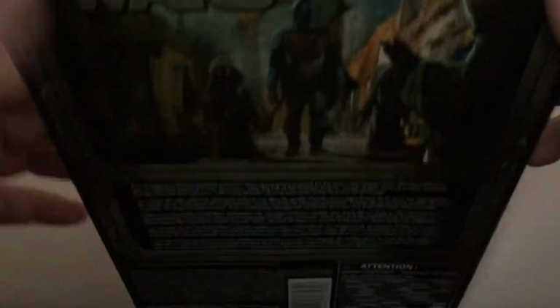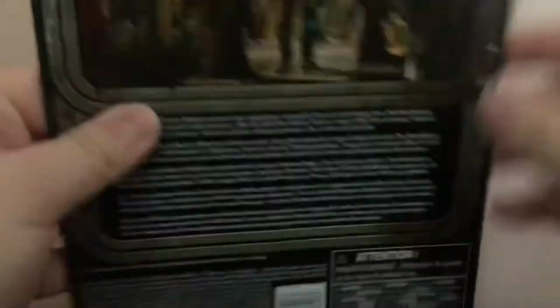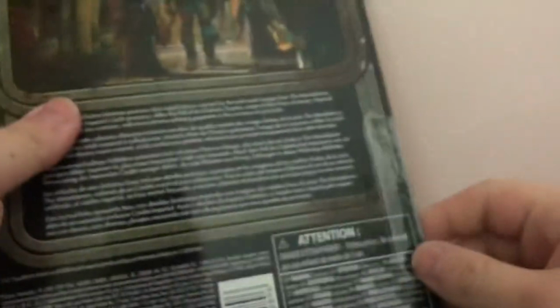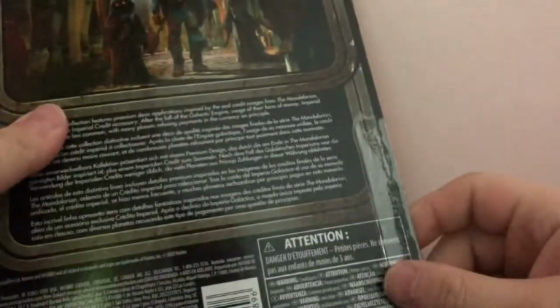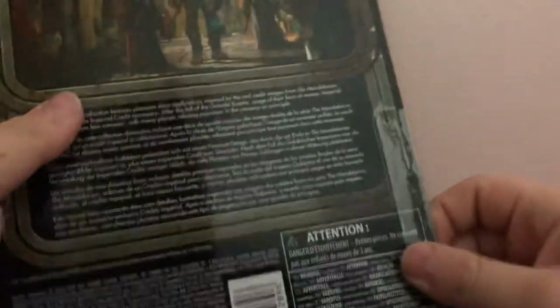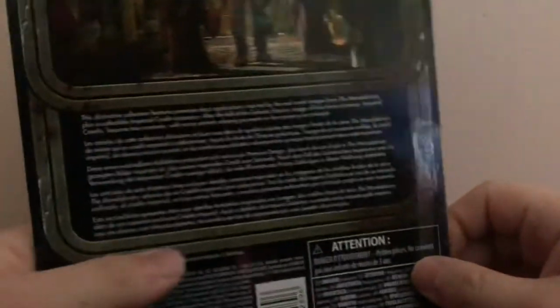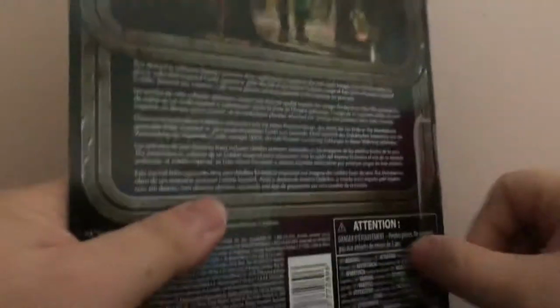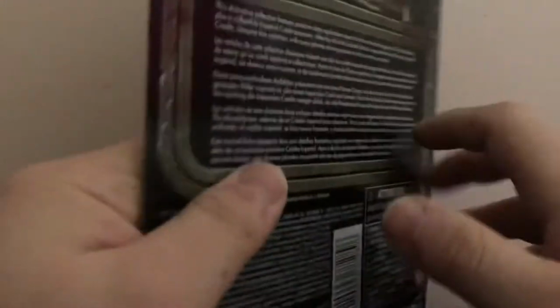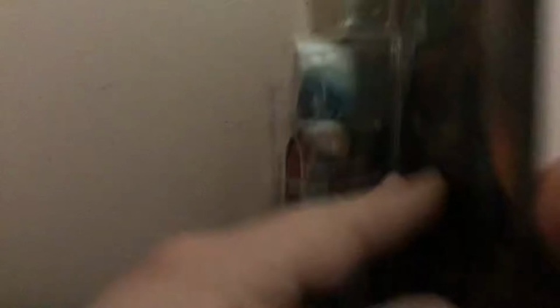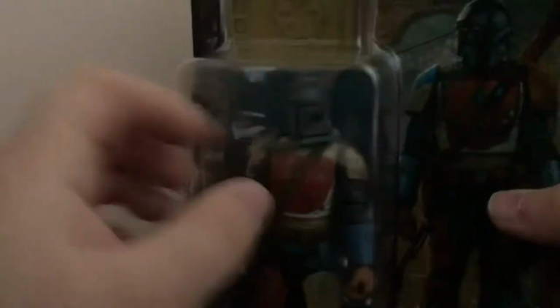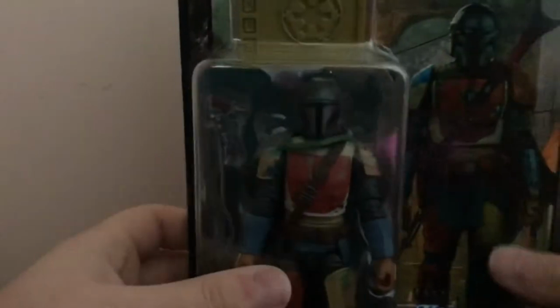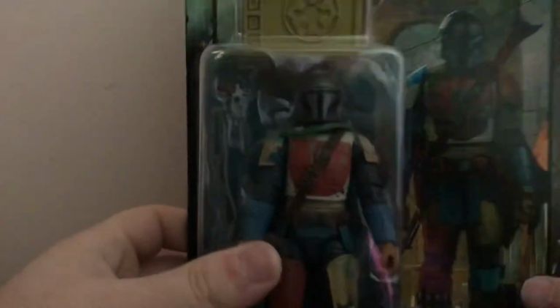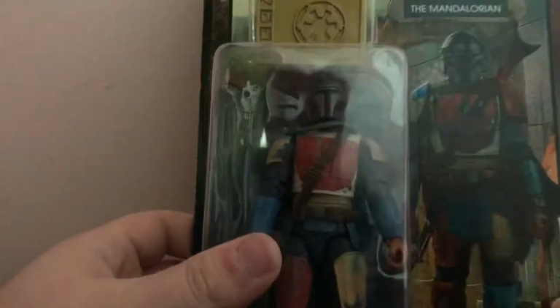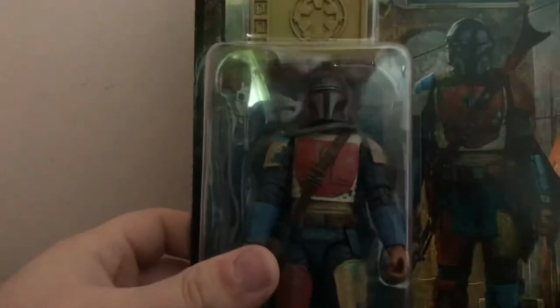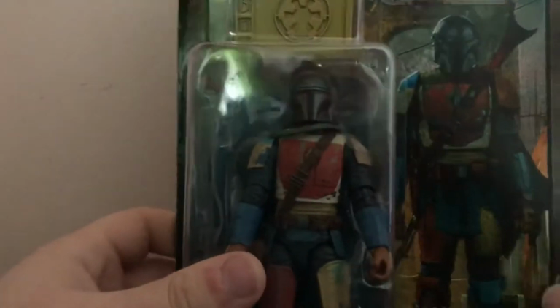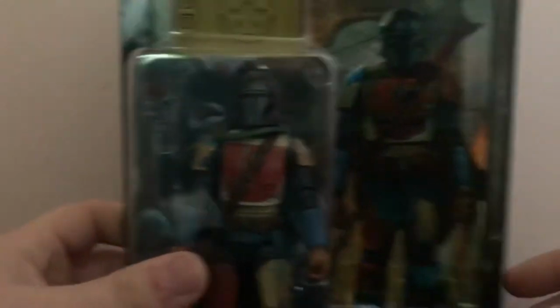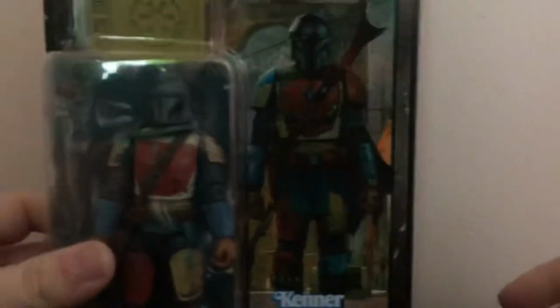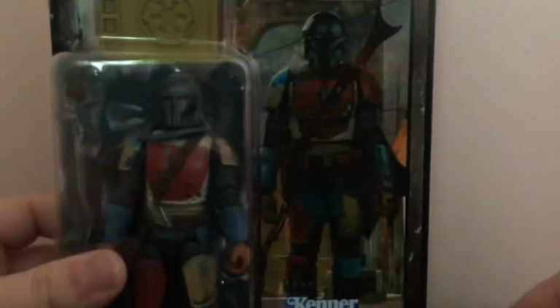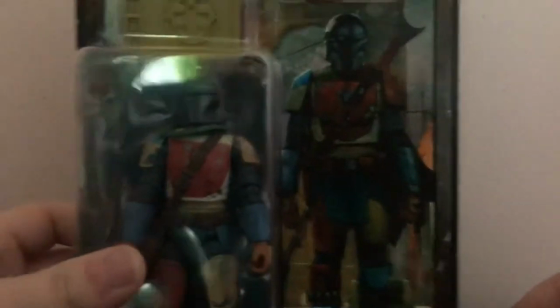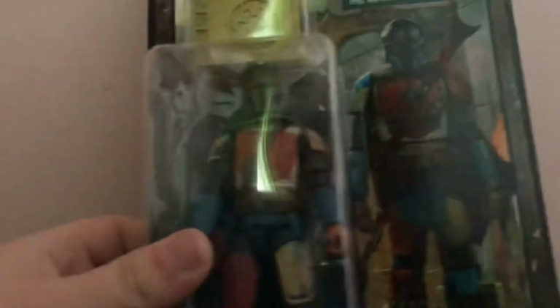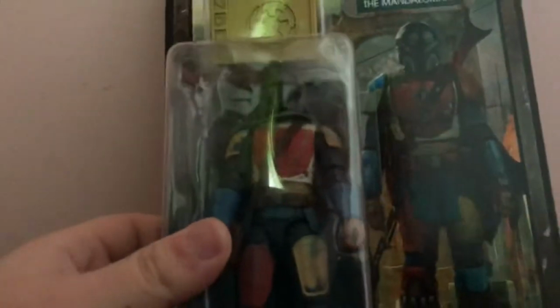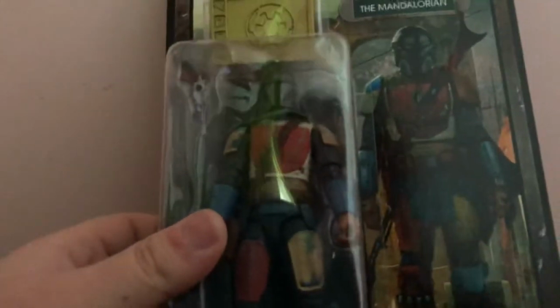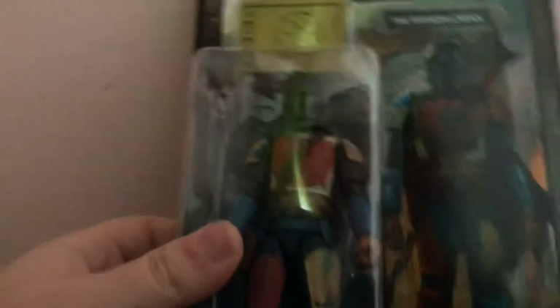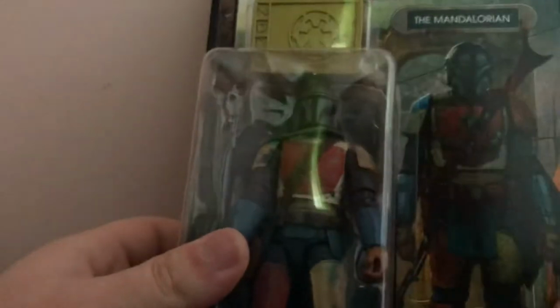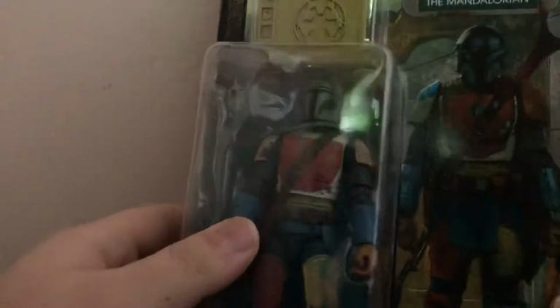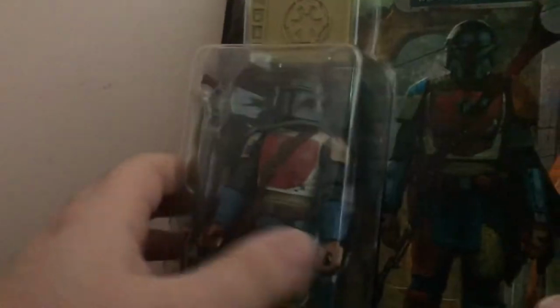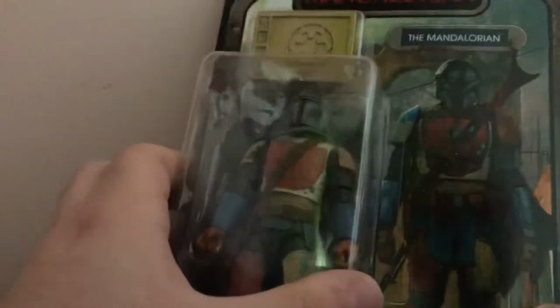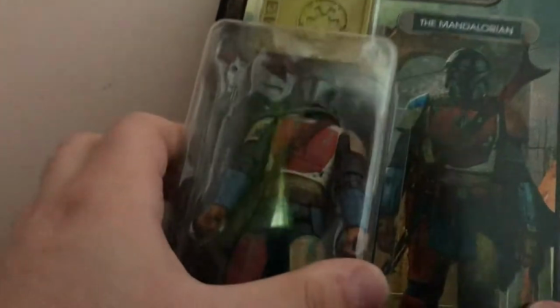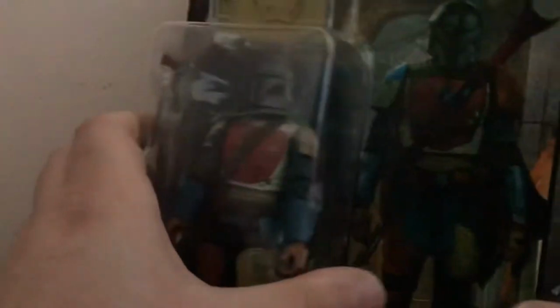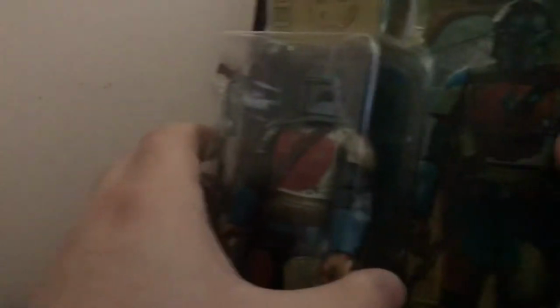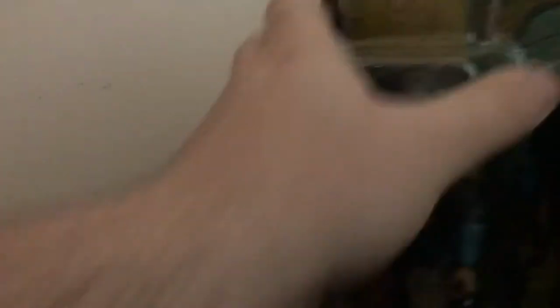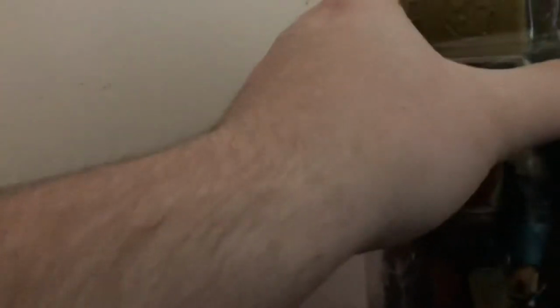Very cool packaging. Like, if I was a collector to keep in box, this would be an awesome figure to do it. But I don't. So, you know what time it is — time to open it.